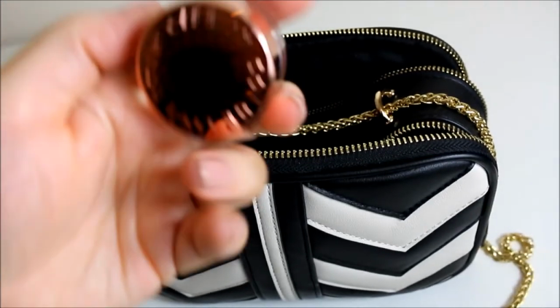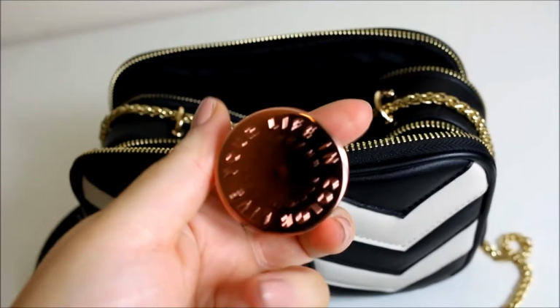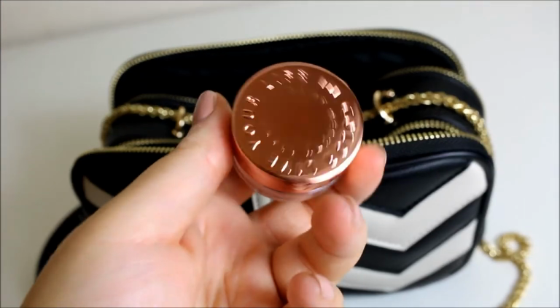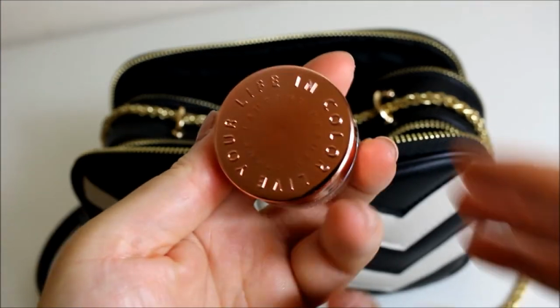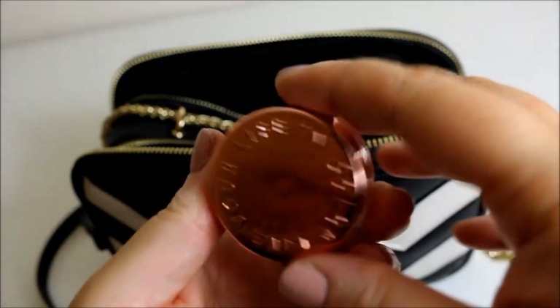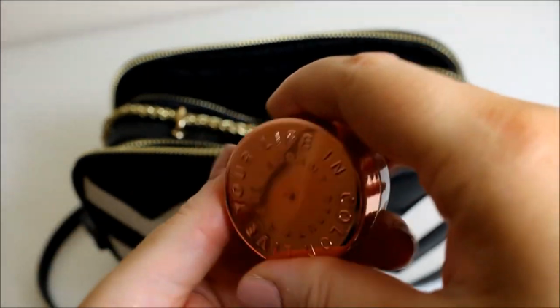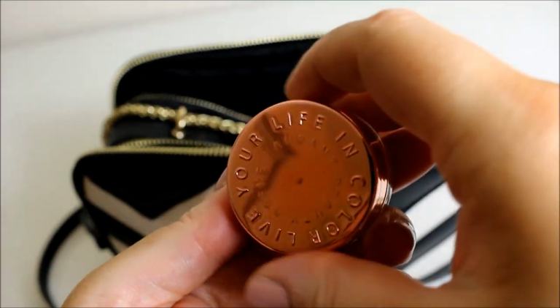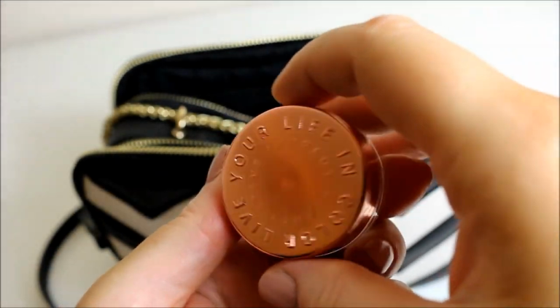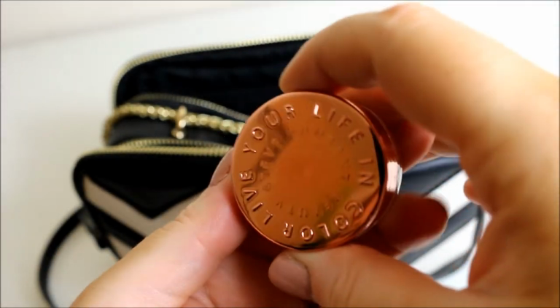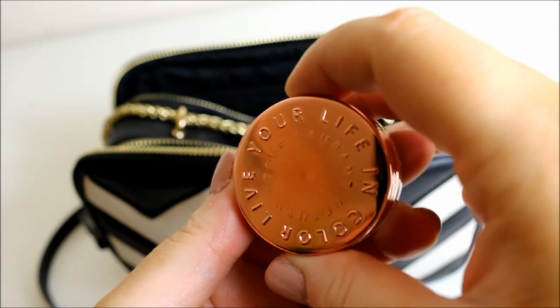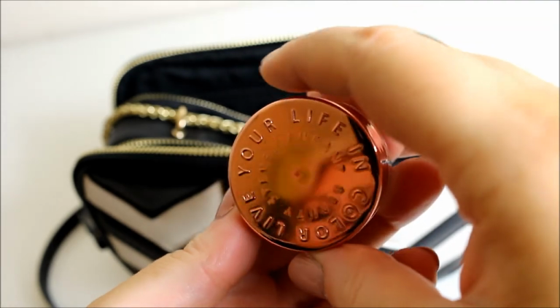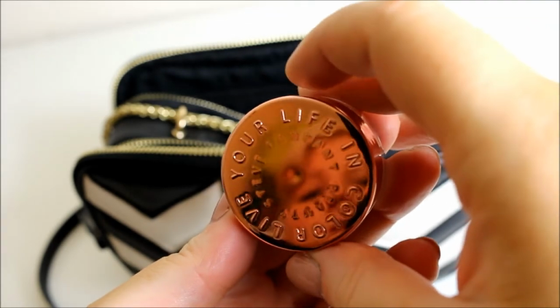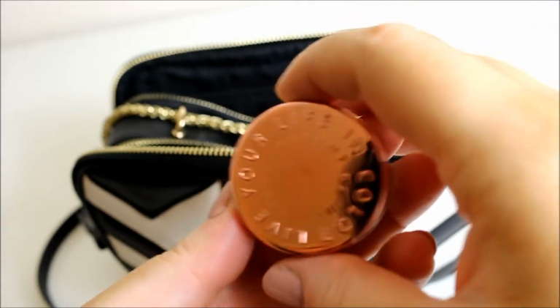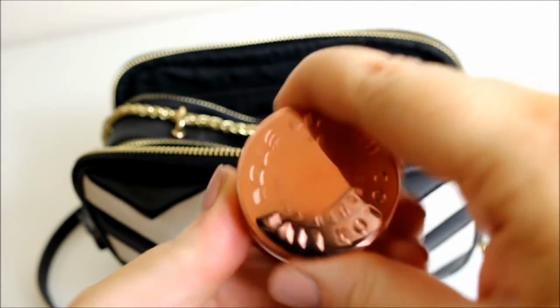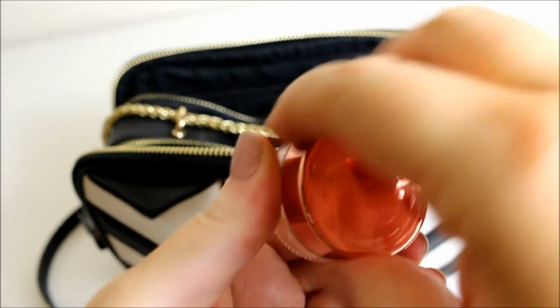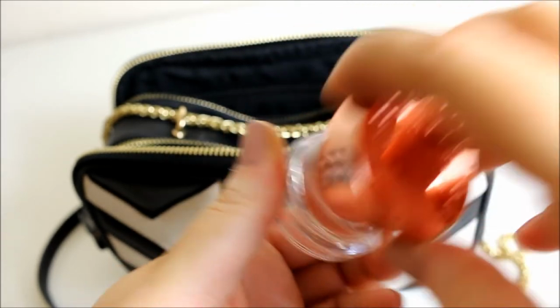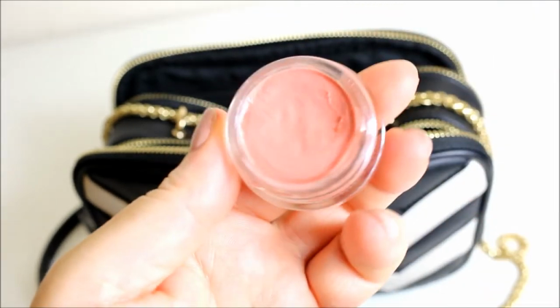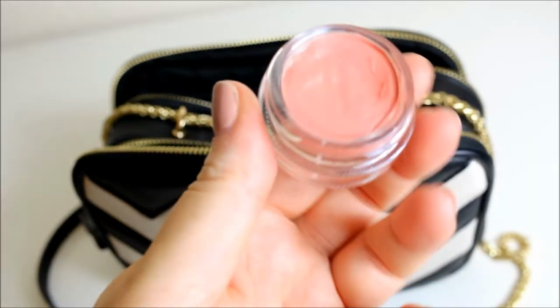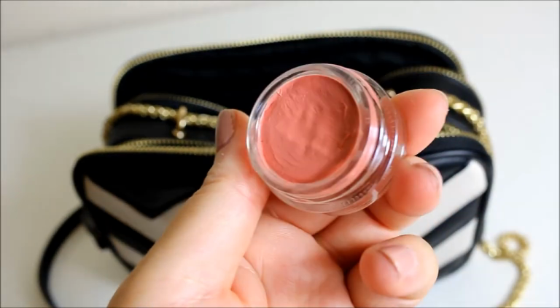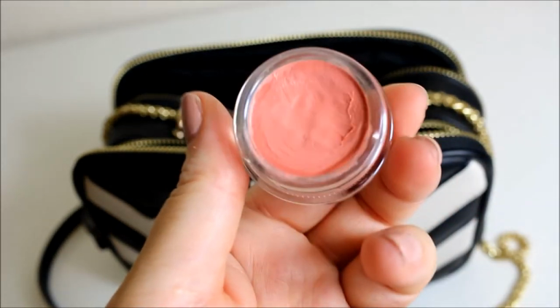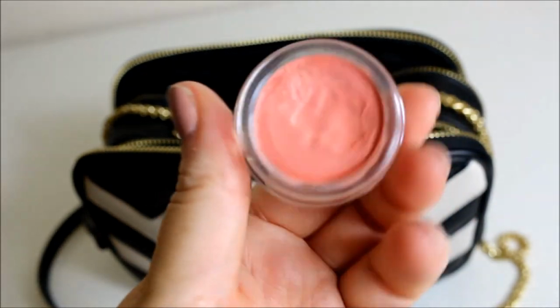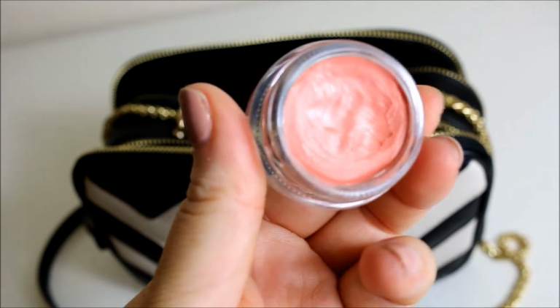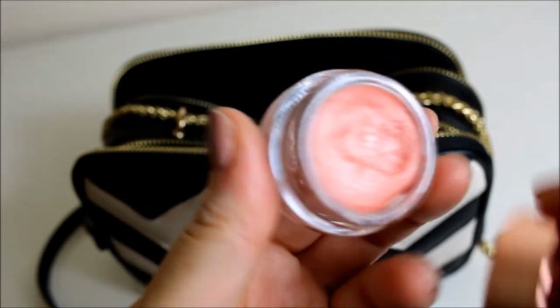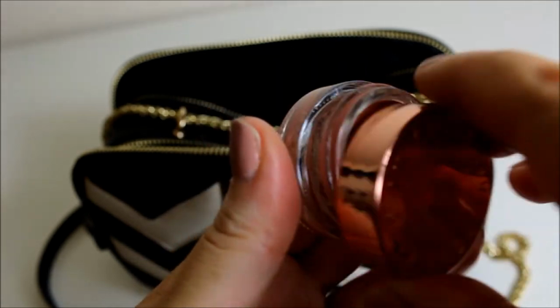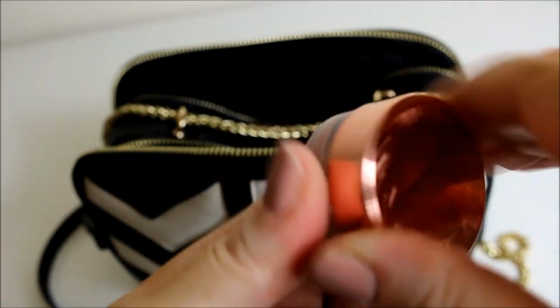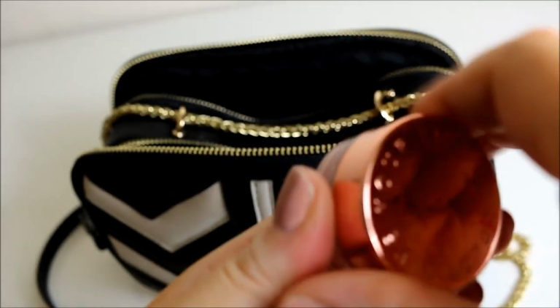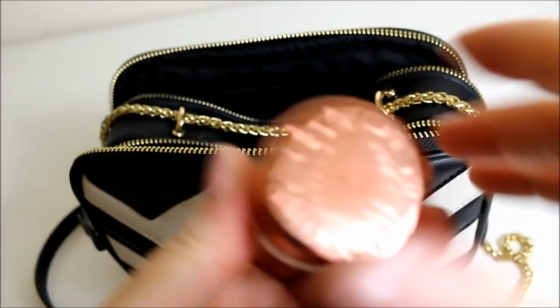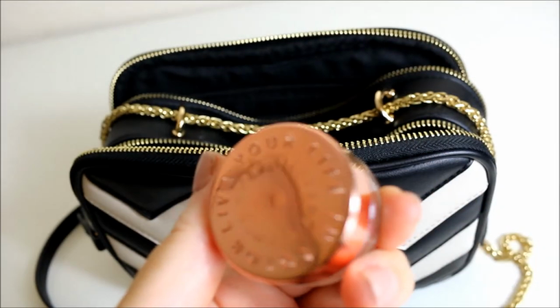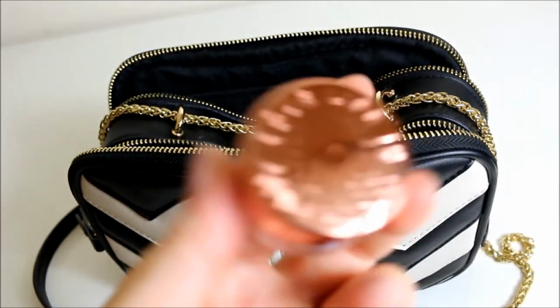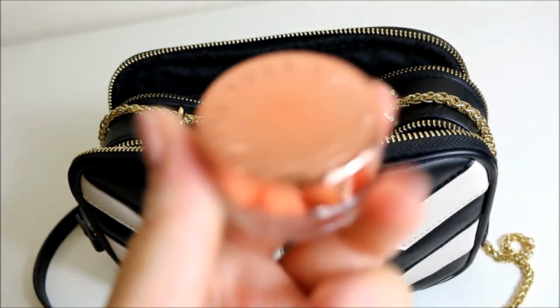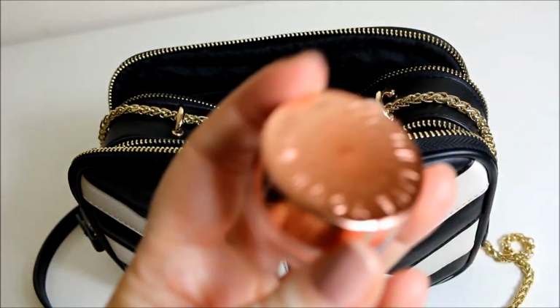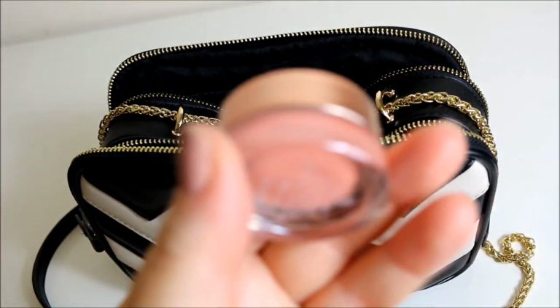Another lip product — this is the Steve Laurent Life in Colour Lip Tint in the Nude Pop shade. I really like this as well, but you've got to work it into your lips to make it look good.